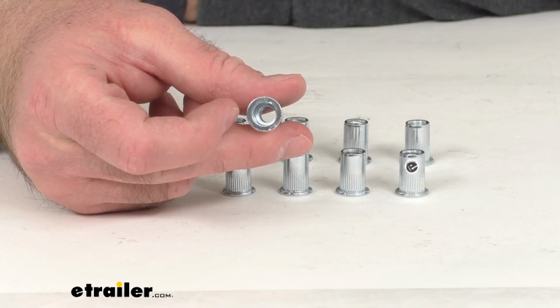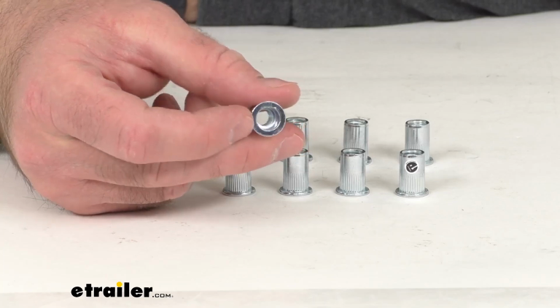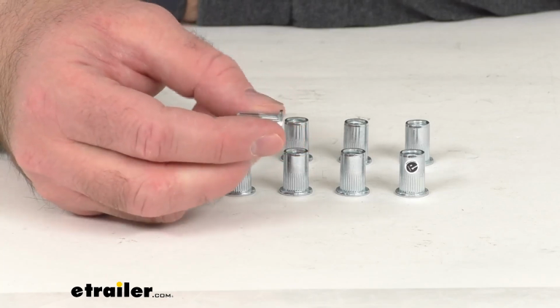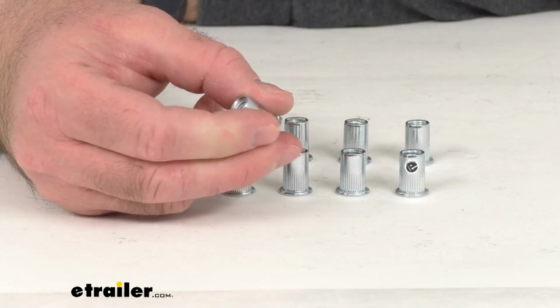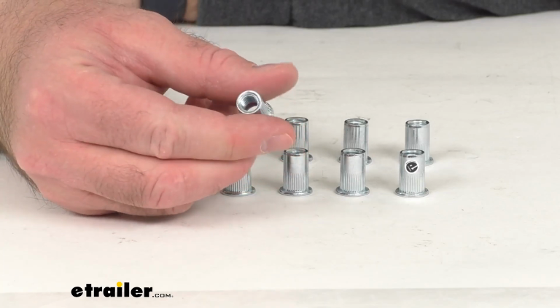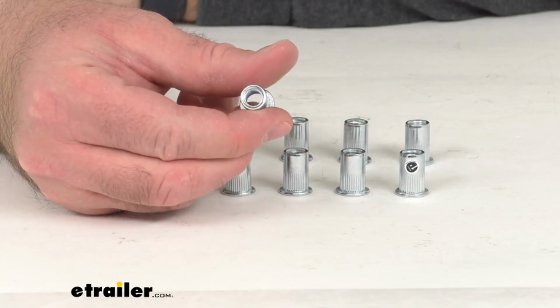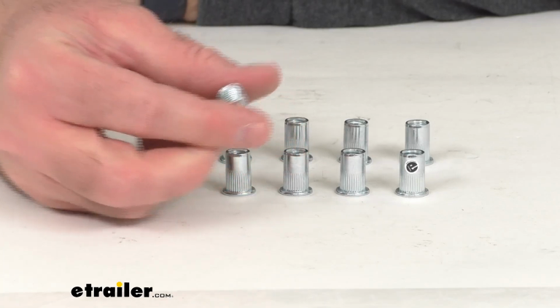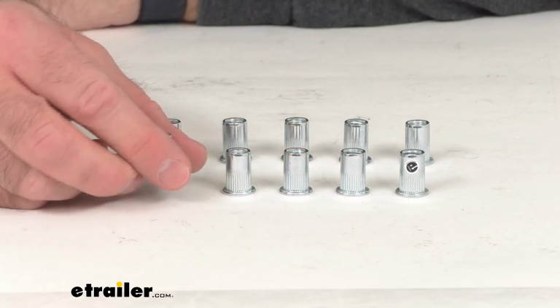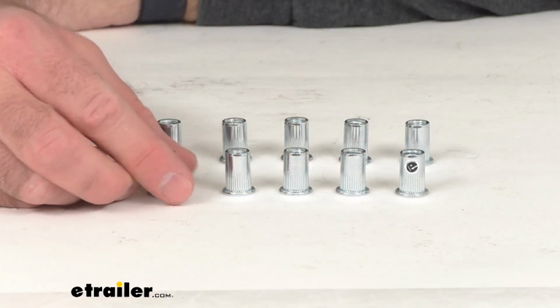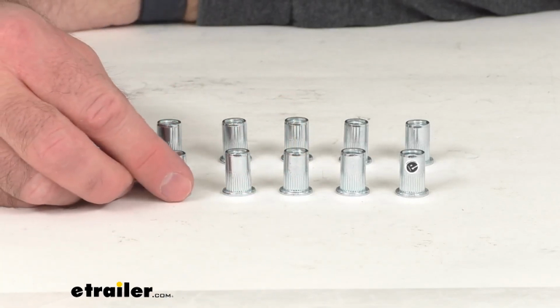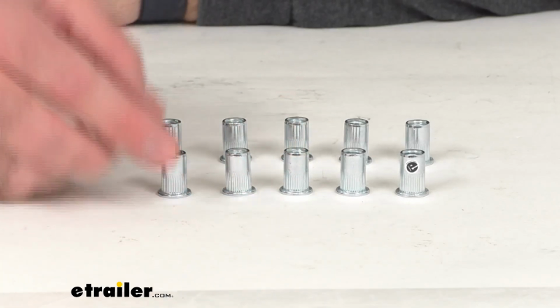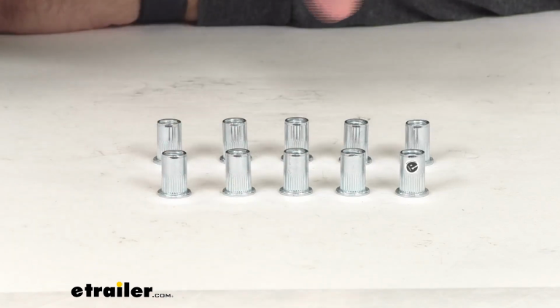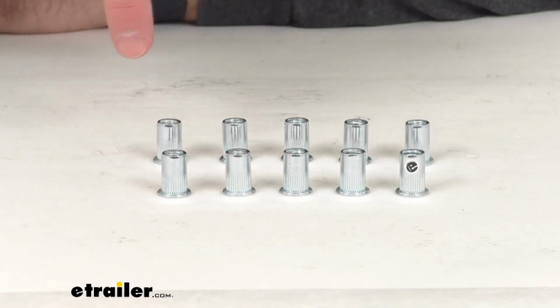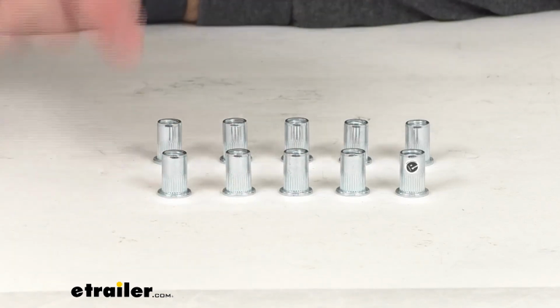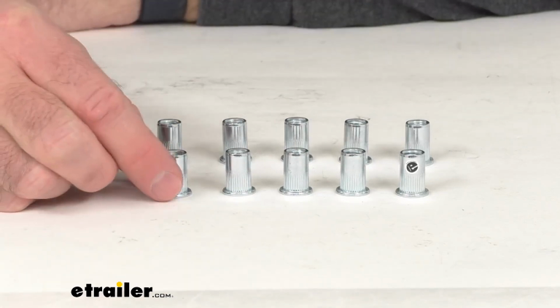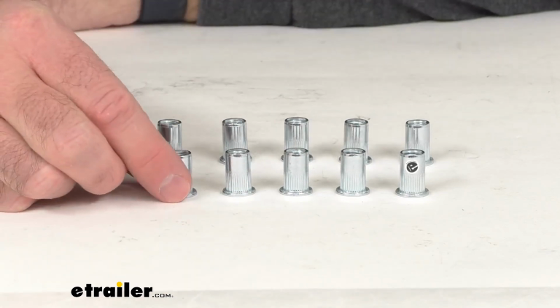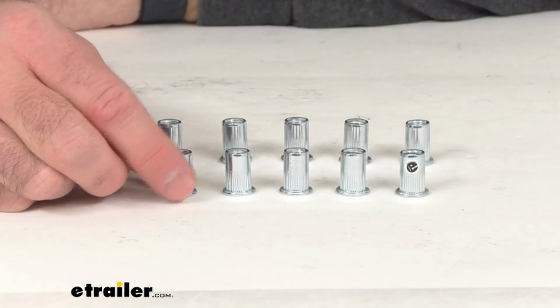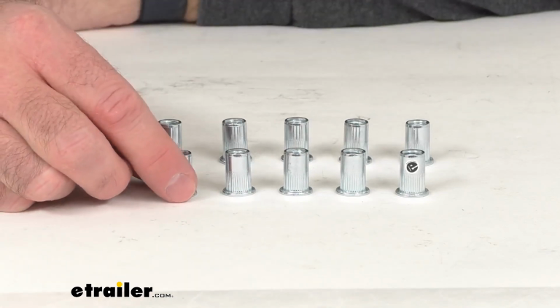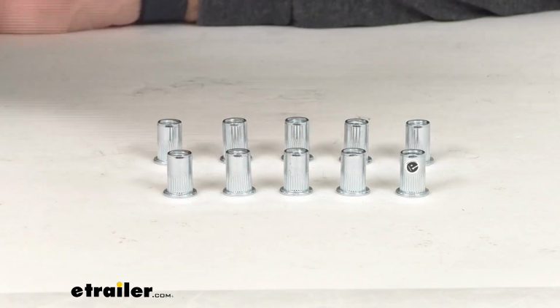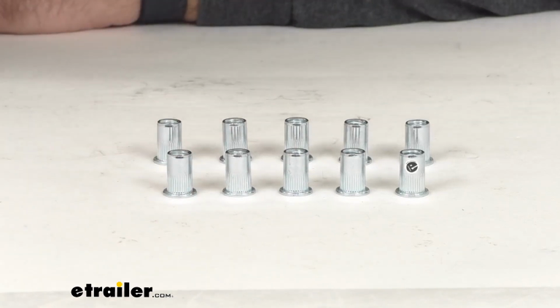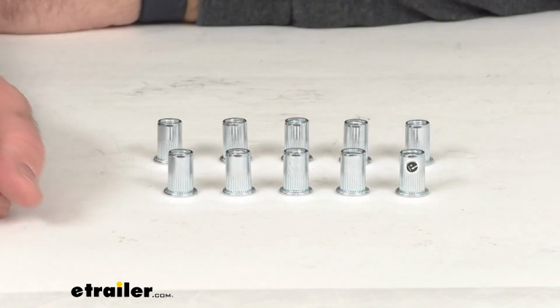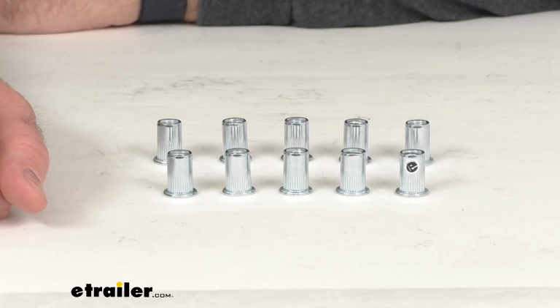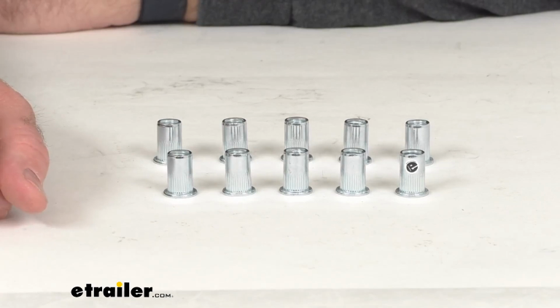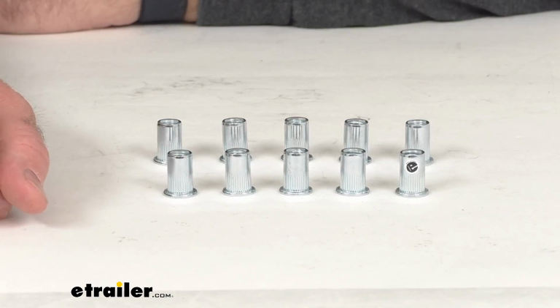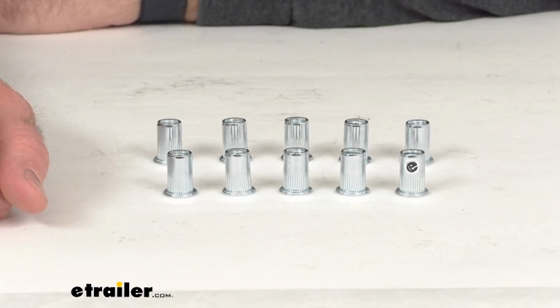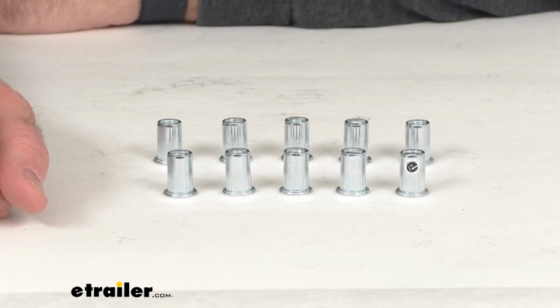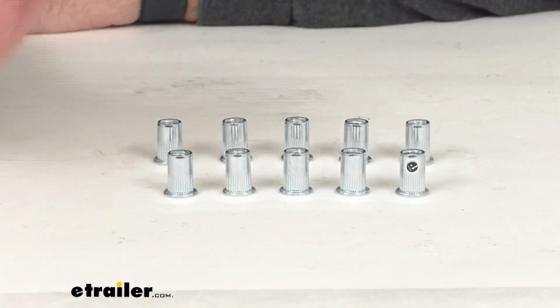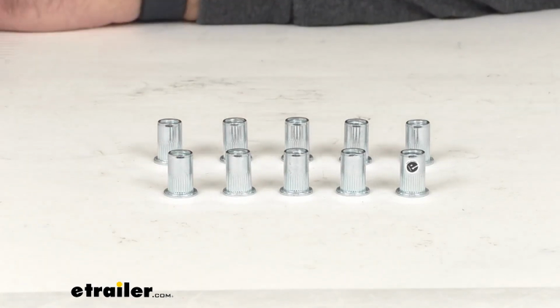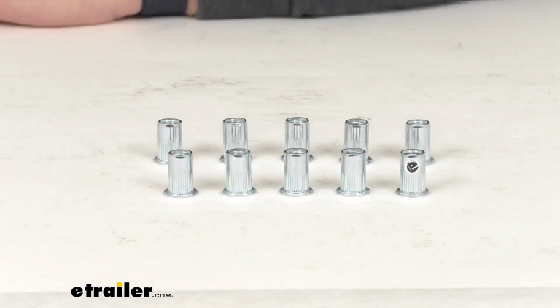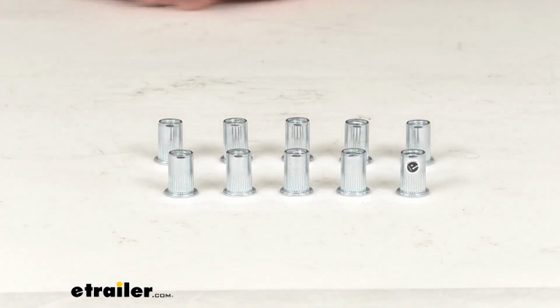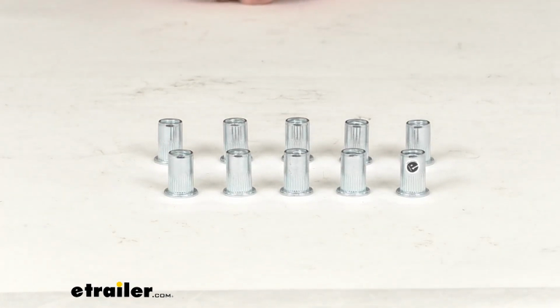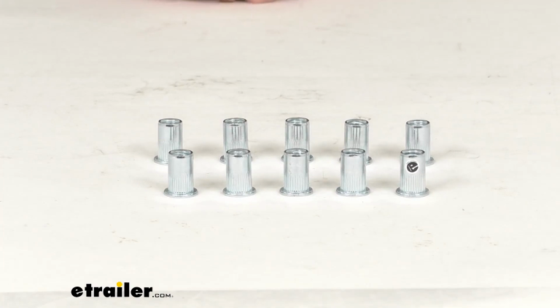You are going to receive exactly what you see here on the table before me — you're going to get 10 M8 Rivnuts. These are directly from Frontrunner, so you'll have the confidence in knowing that these will work with your Frontrunner products.